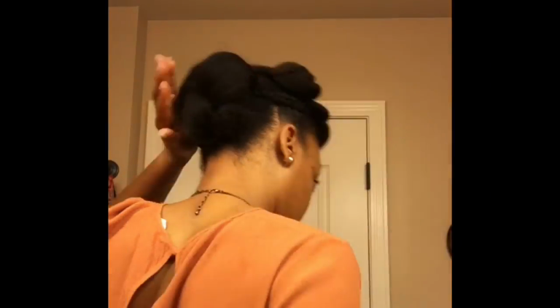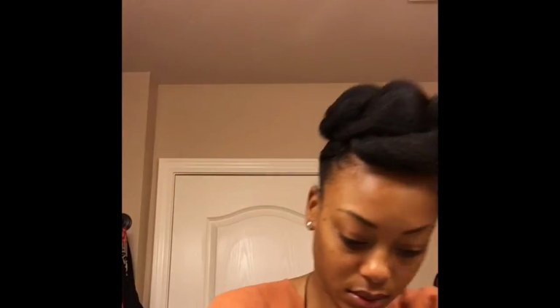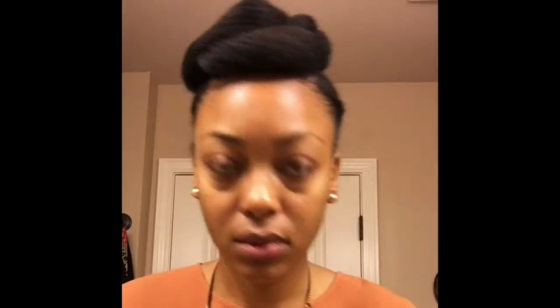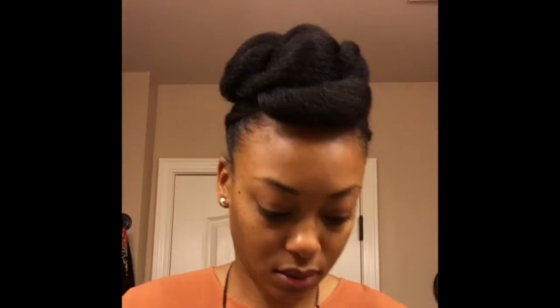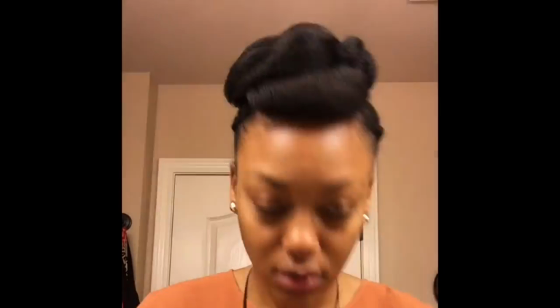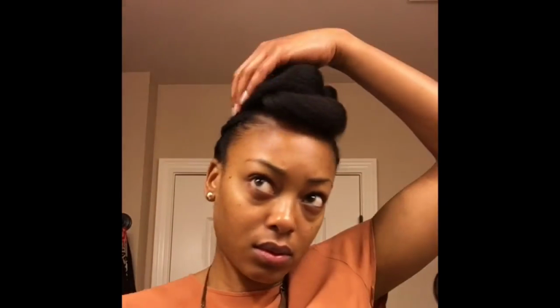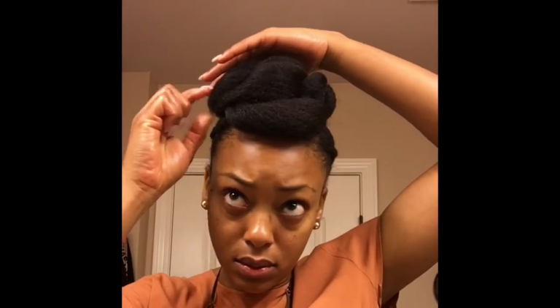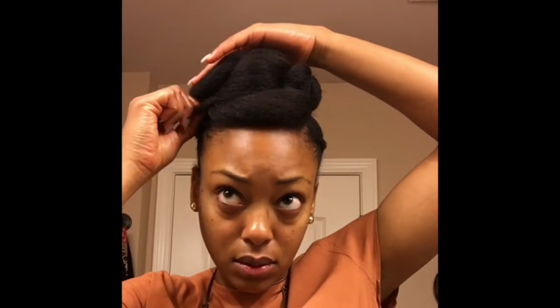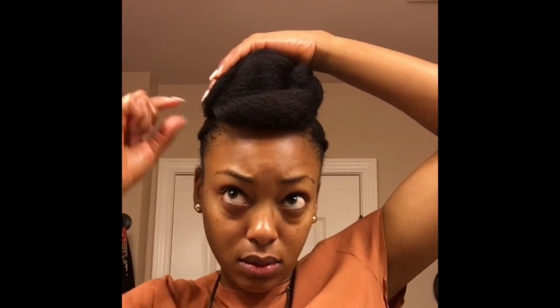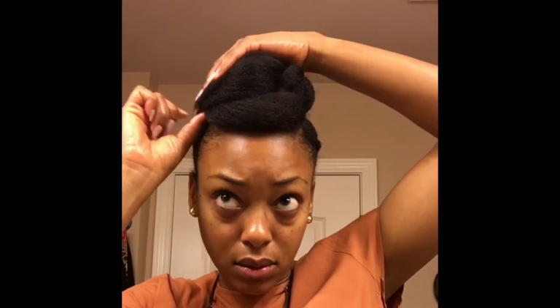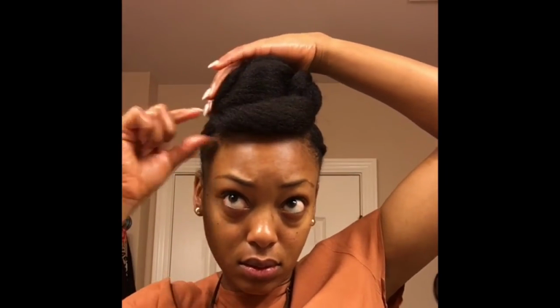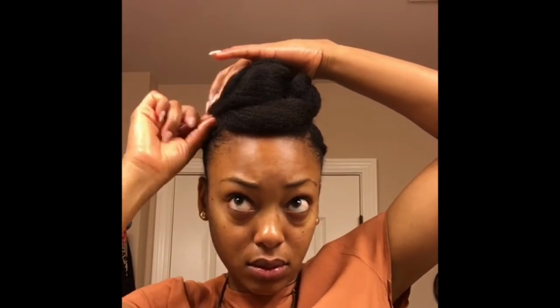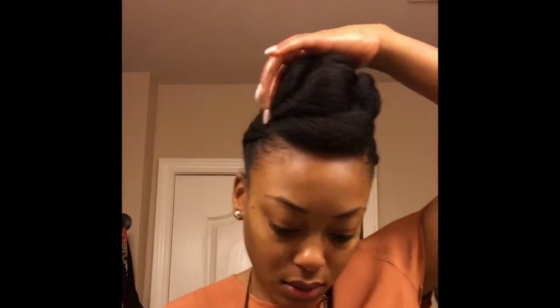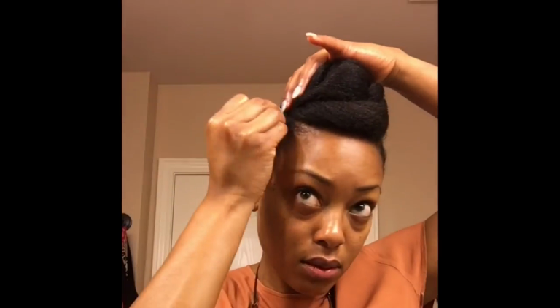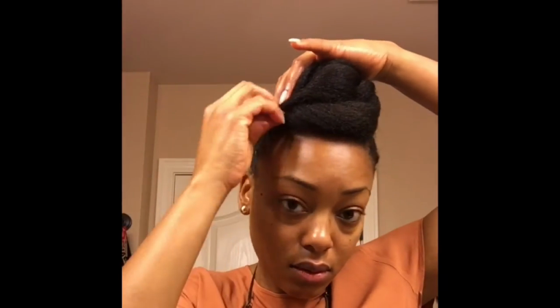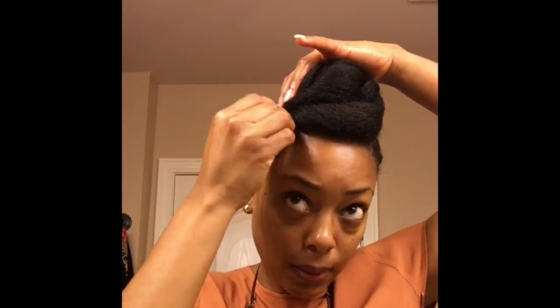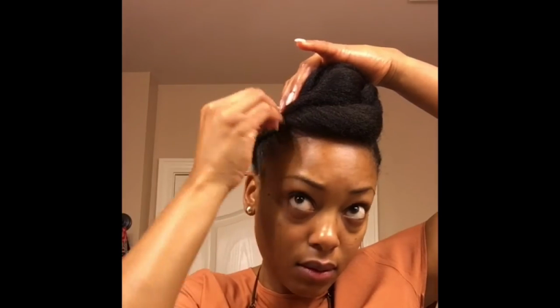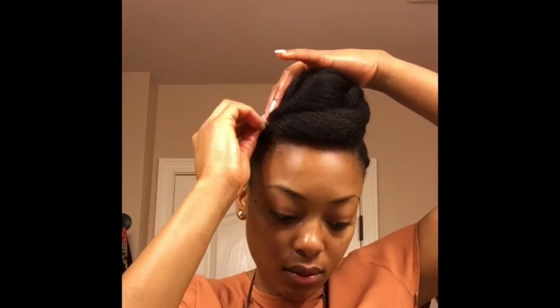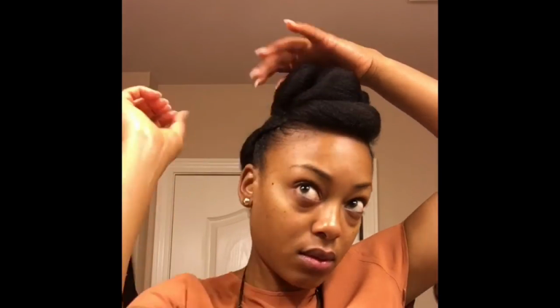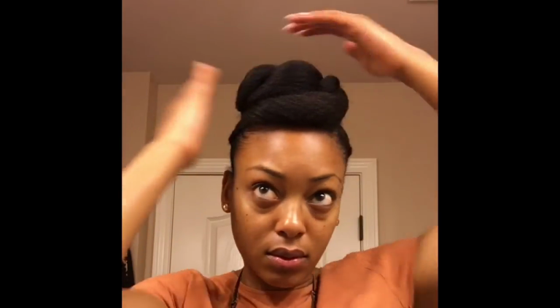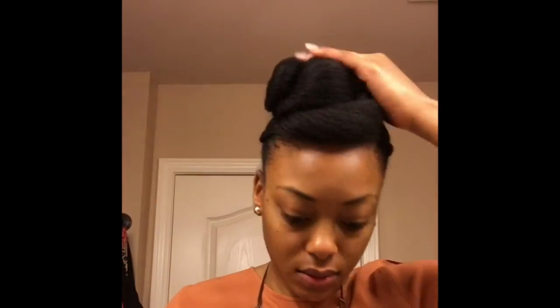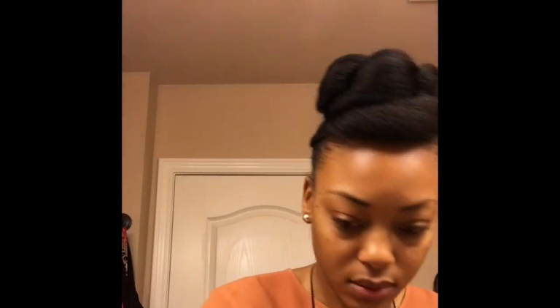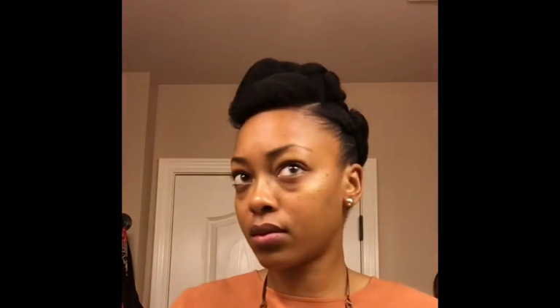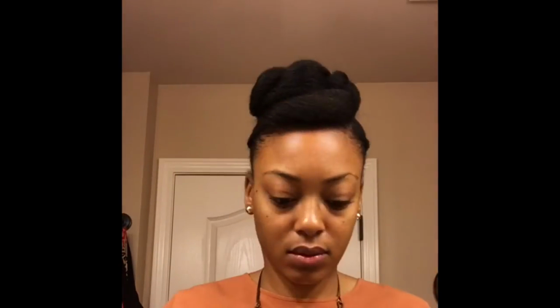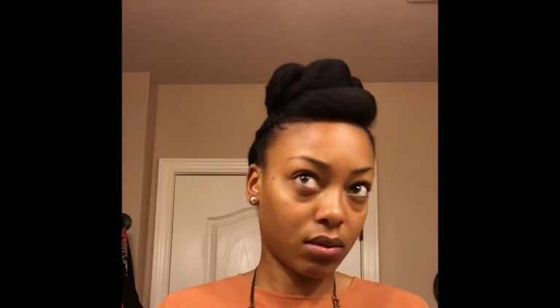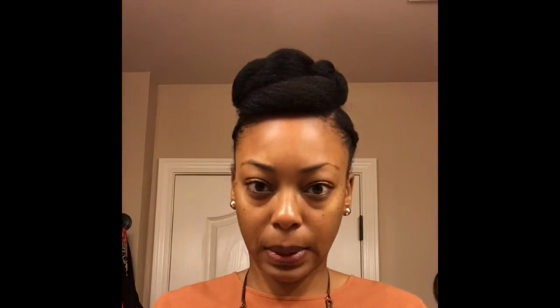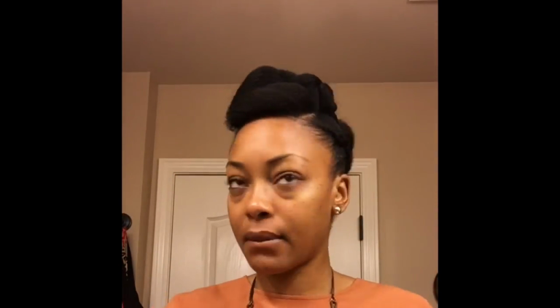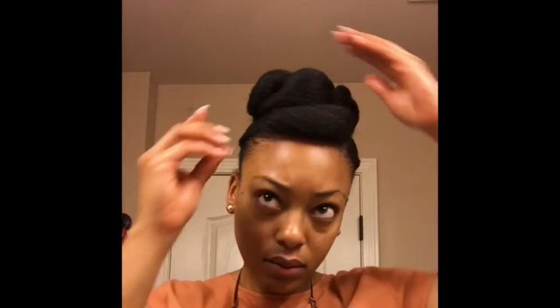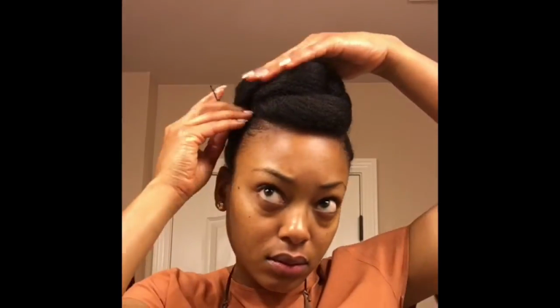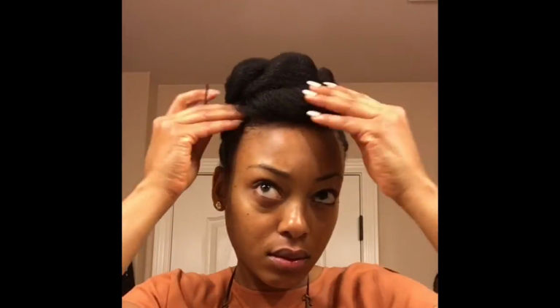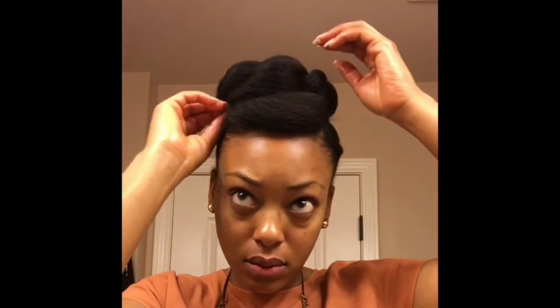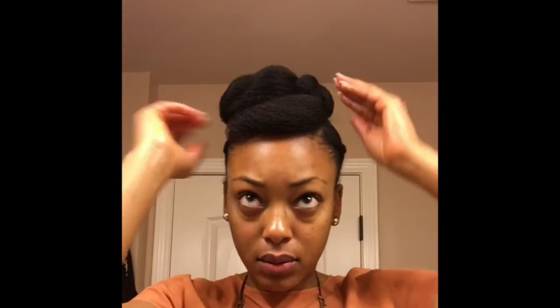Now that my bun is all done, I'm going to go back to the top and secure it with some more hair pins and bobby pins and shape it up a little bit more.